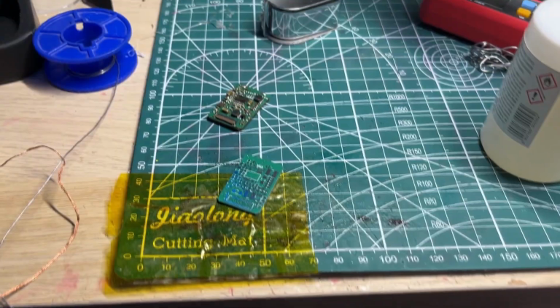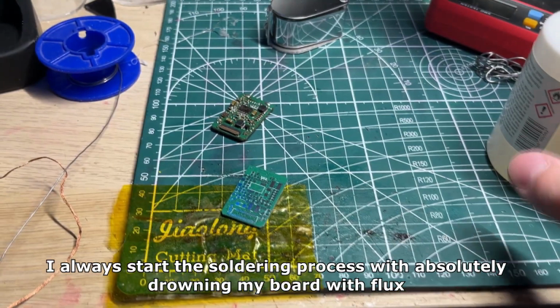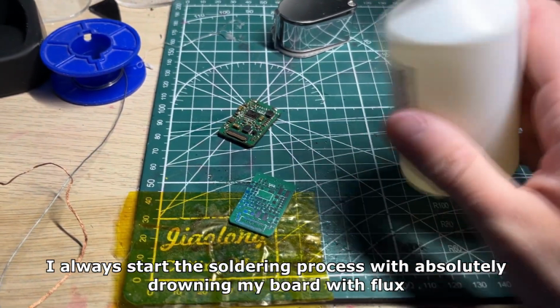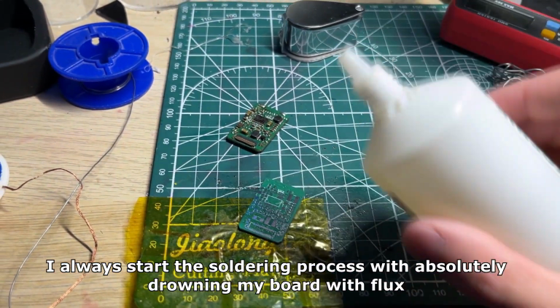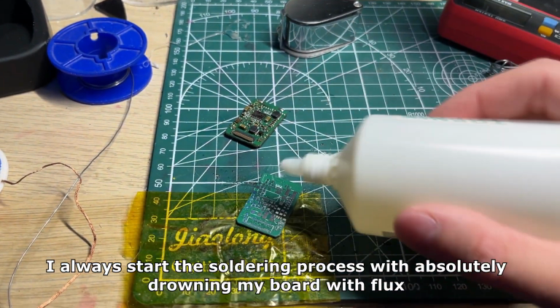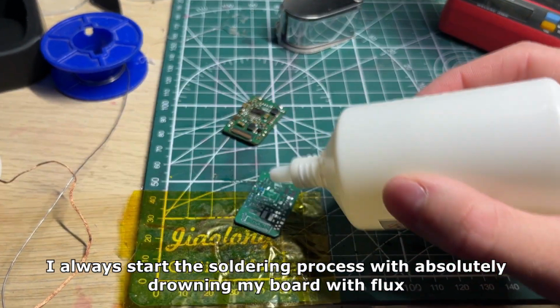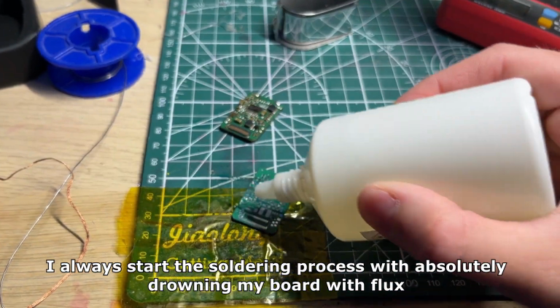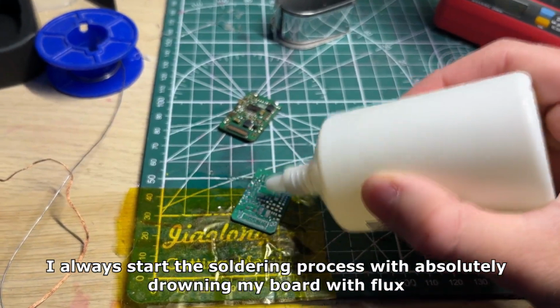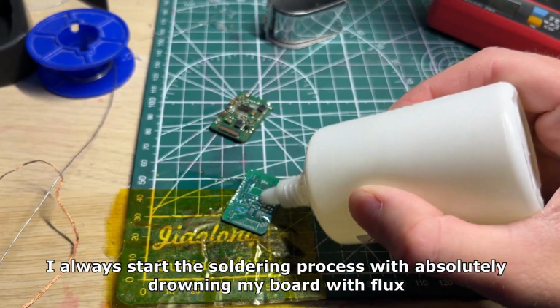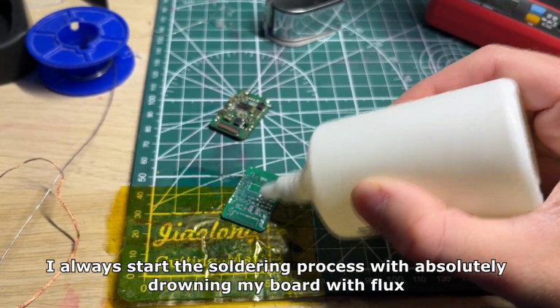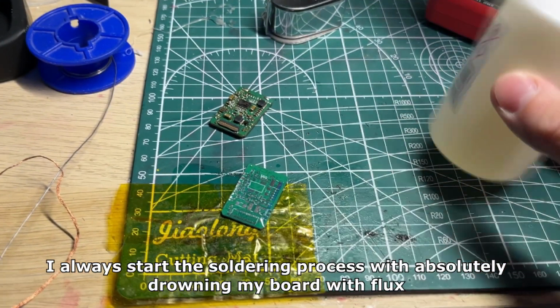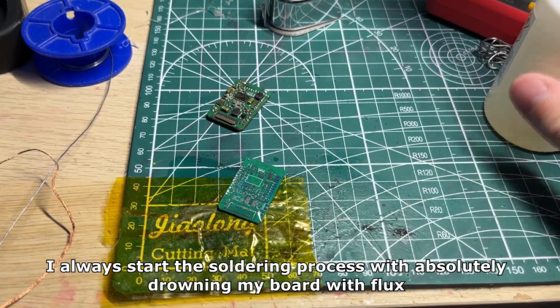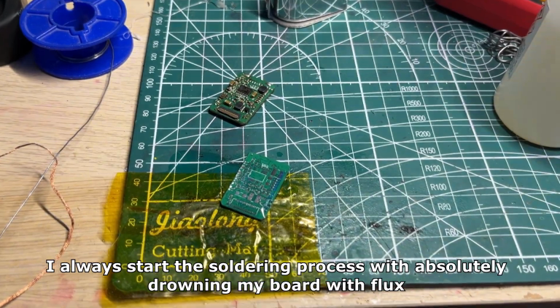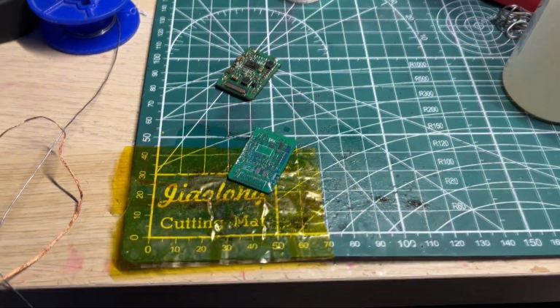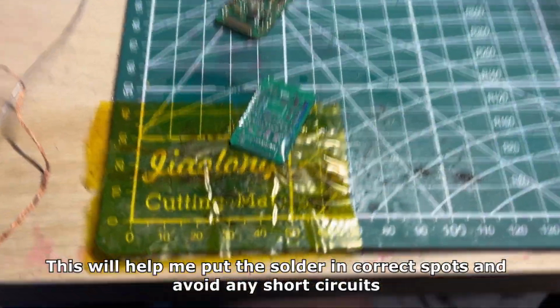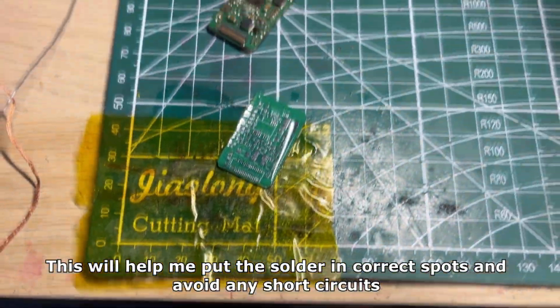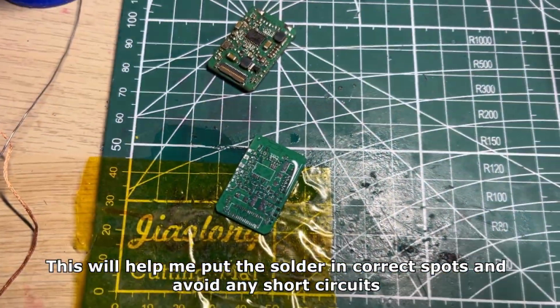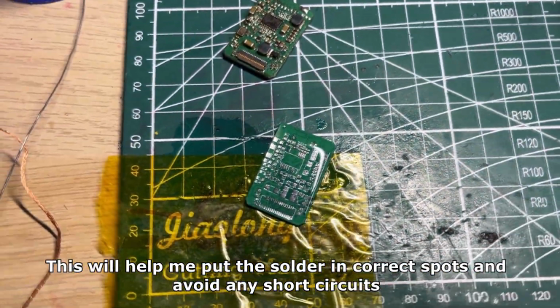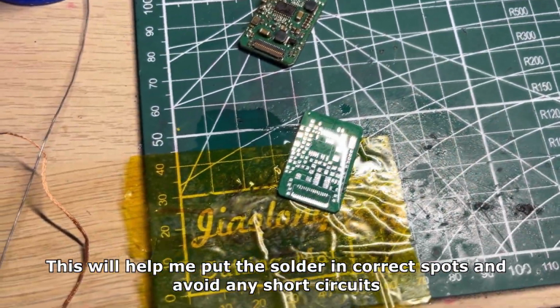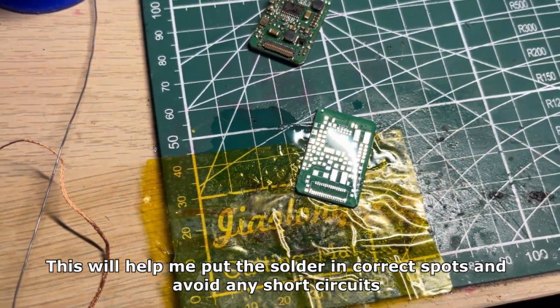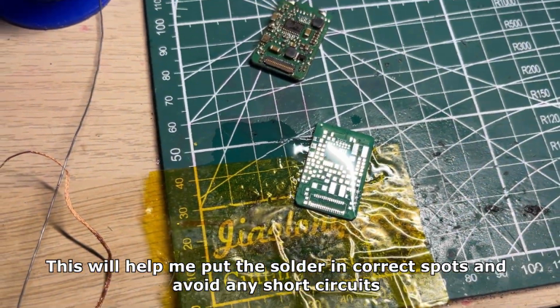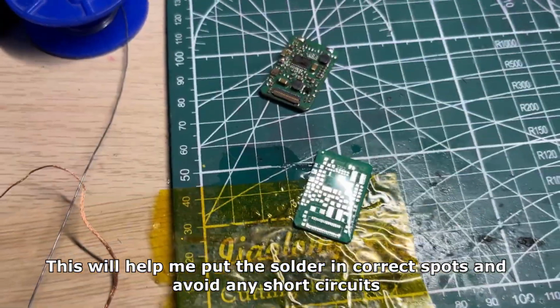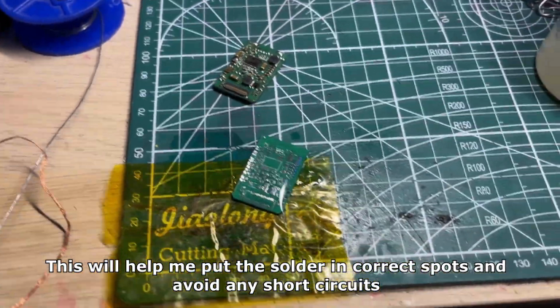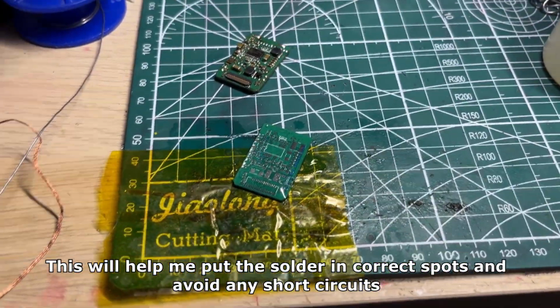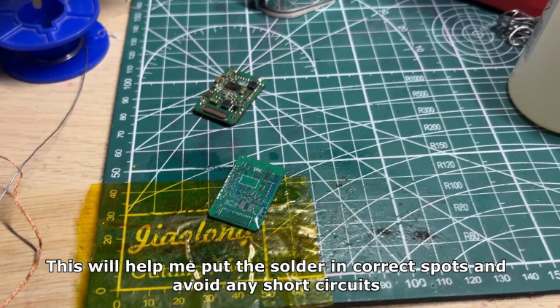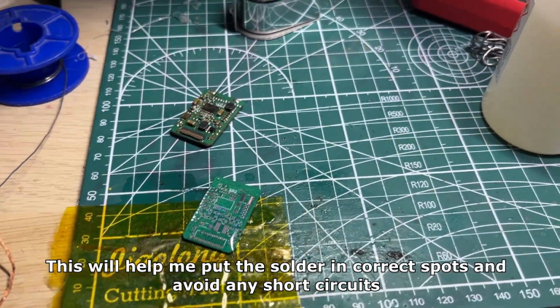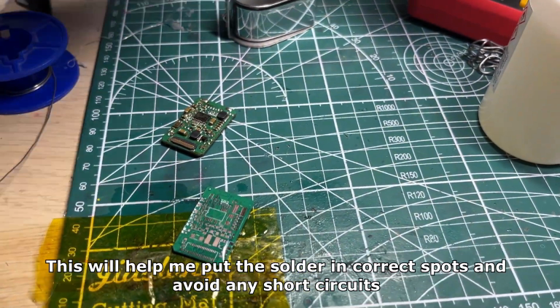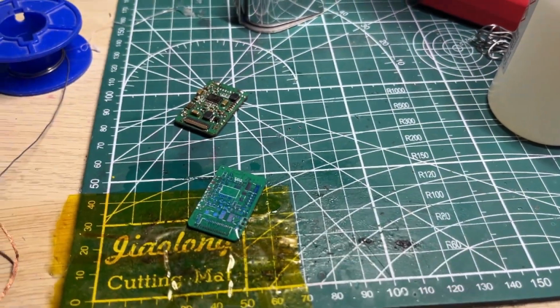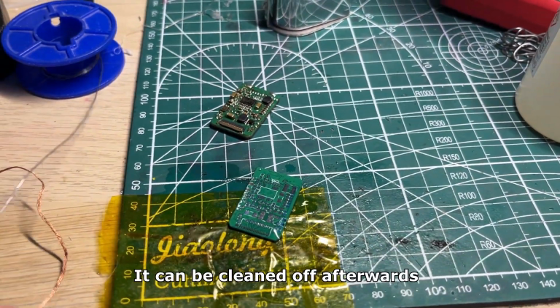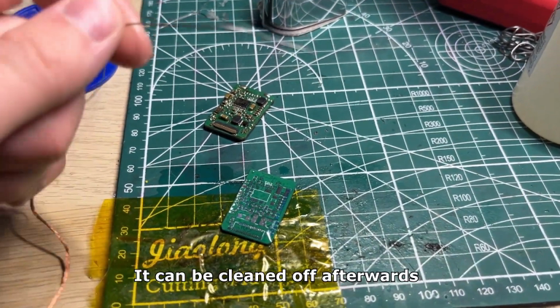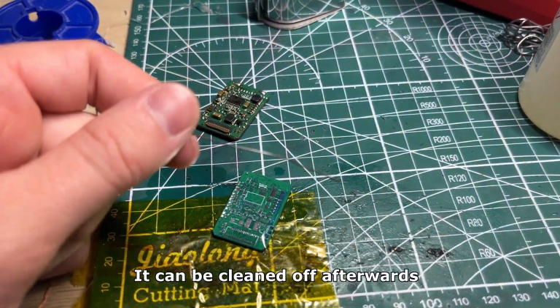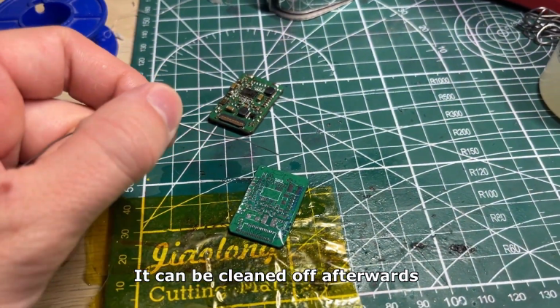I always start the soldering process with absolutely drowning my board with flux. This will help me put the solder in the correct spots and avoid any short circuits. It can be cleaned off afterwards.